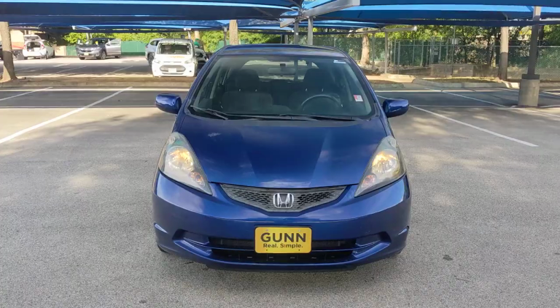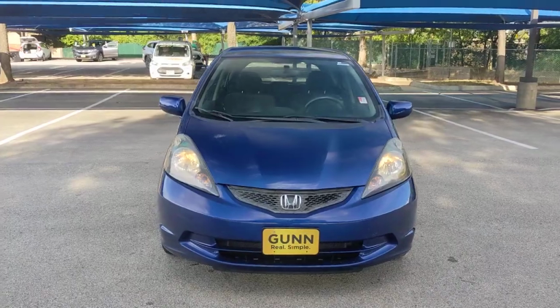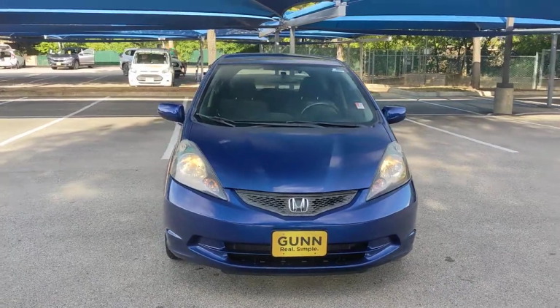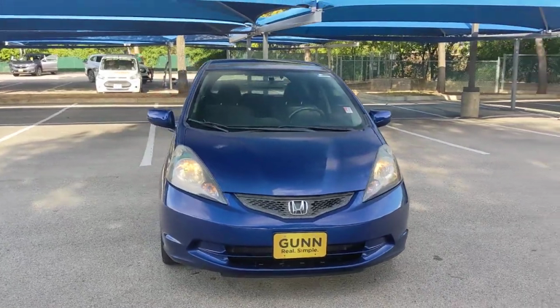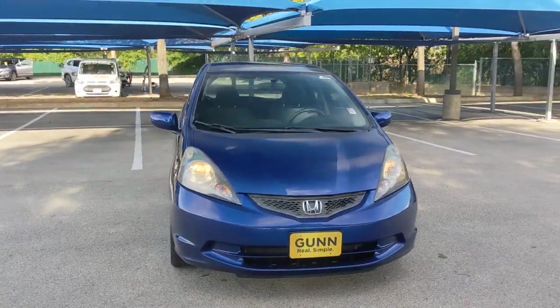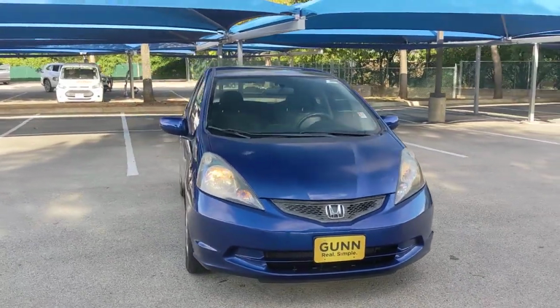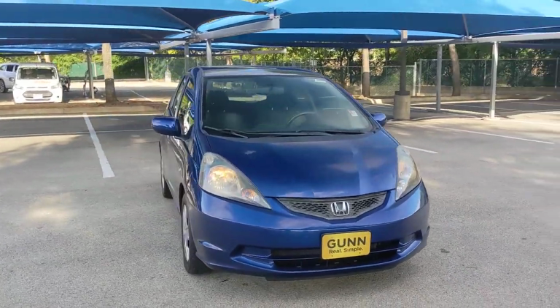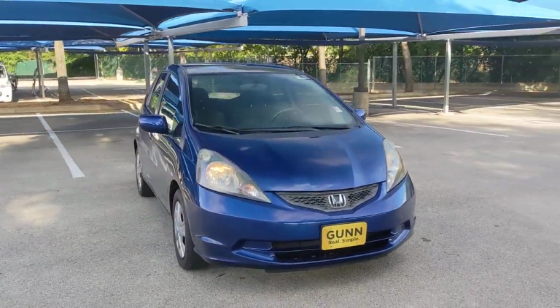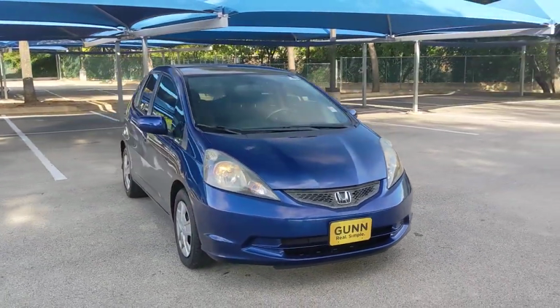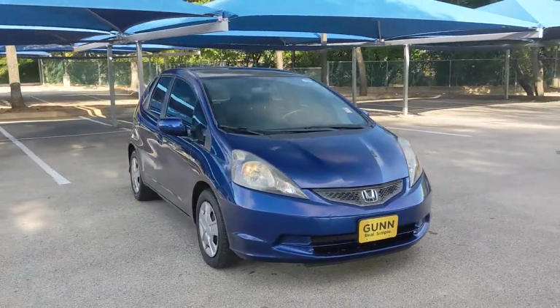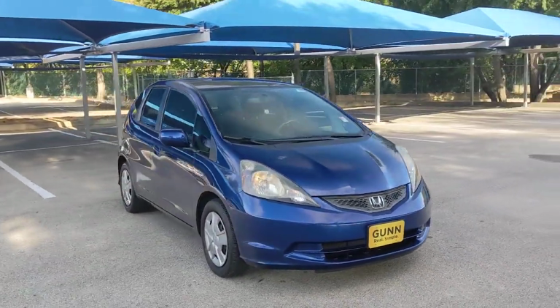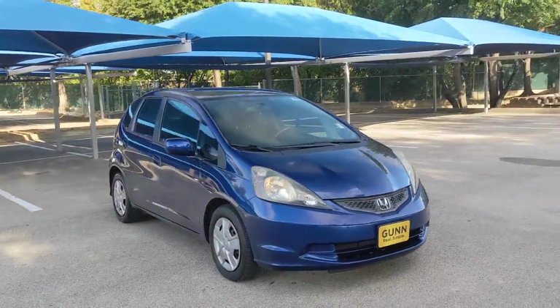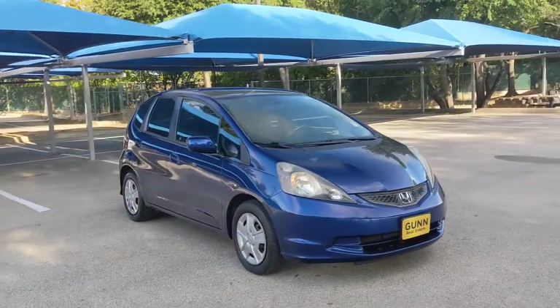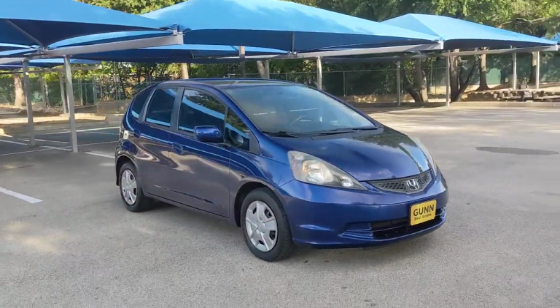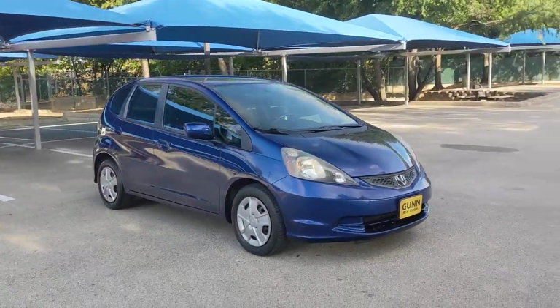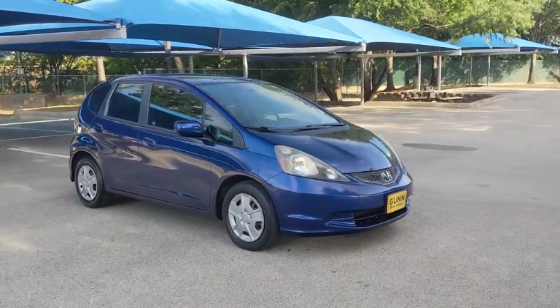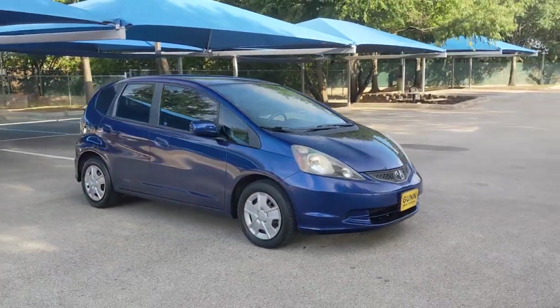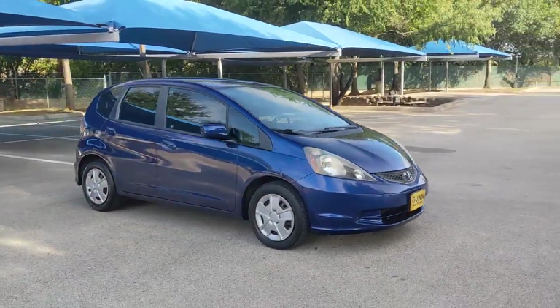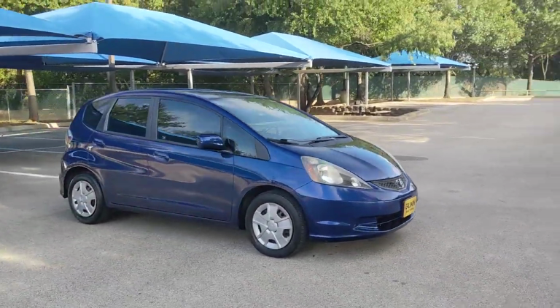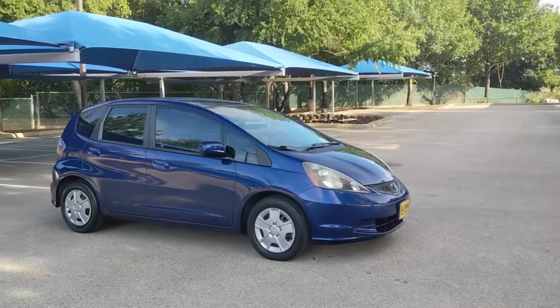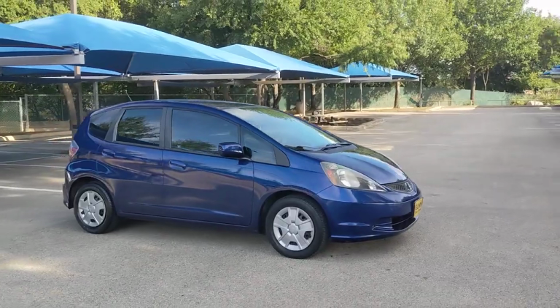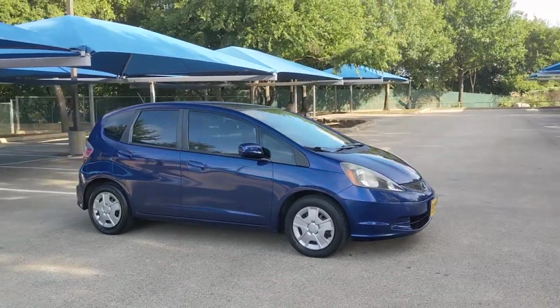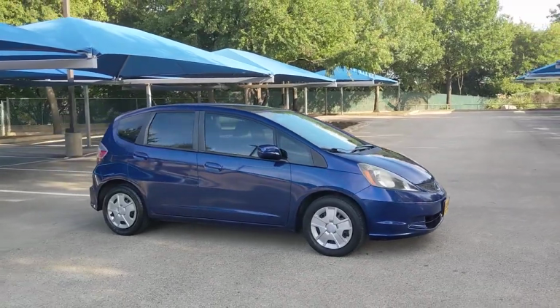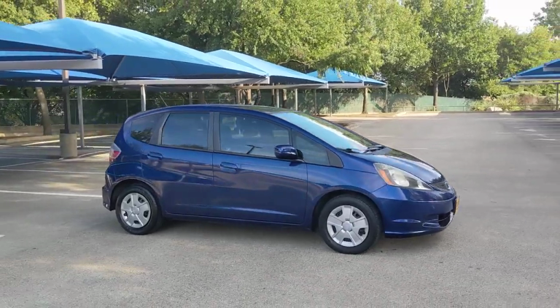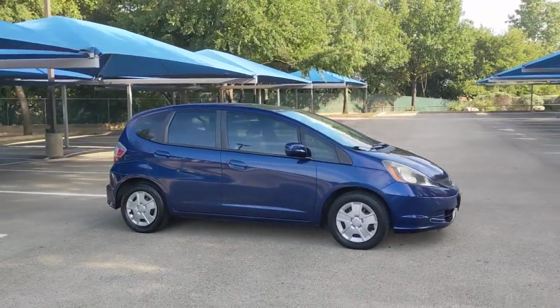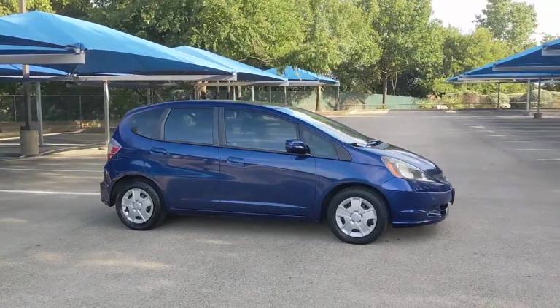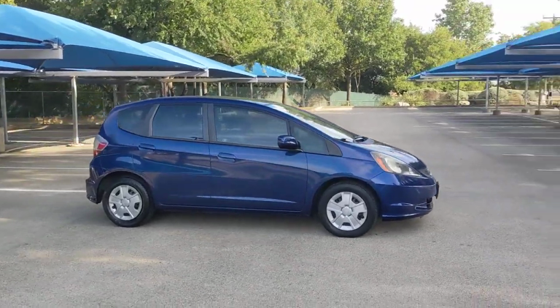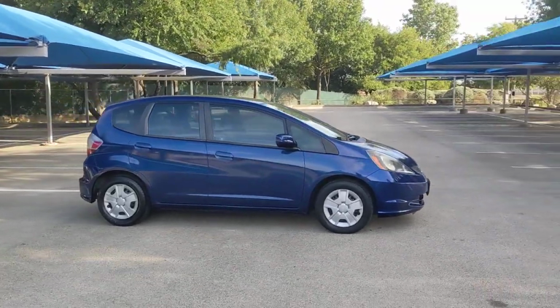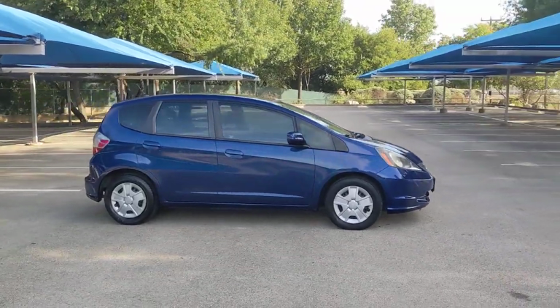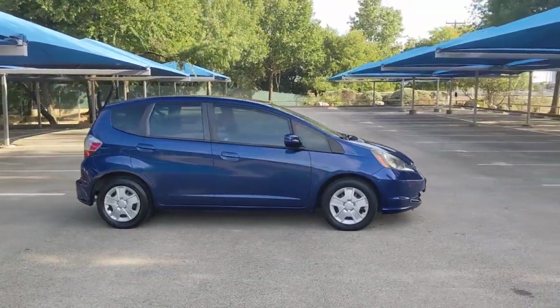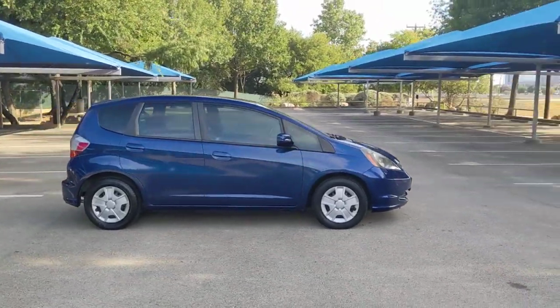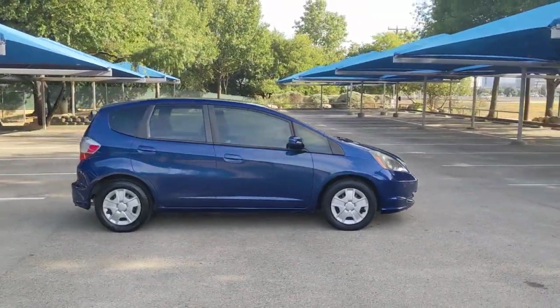Get acquainted with the 2013 Honda Fit. With less than 90,000 miles on the odometer, this vehicle provides excellent value.